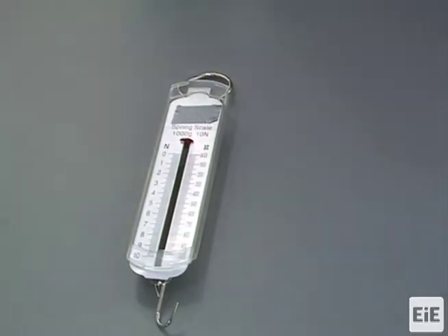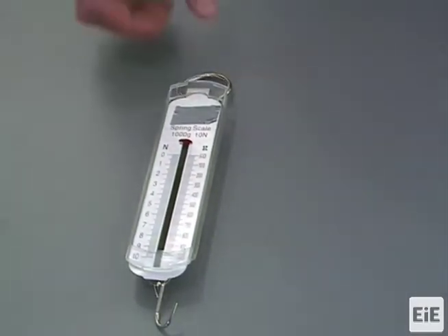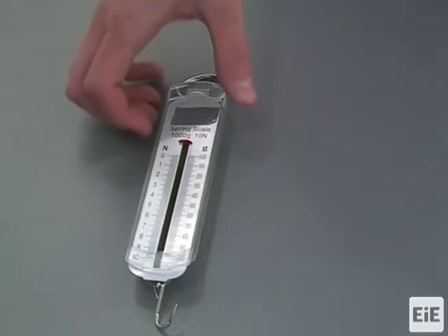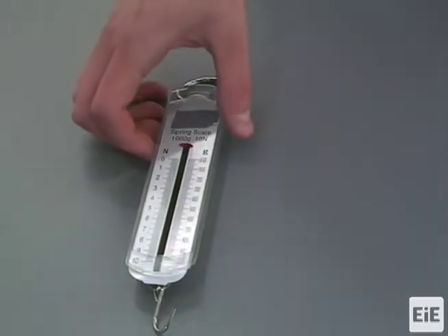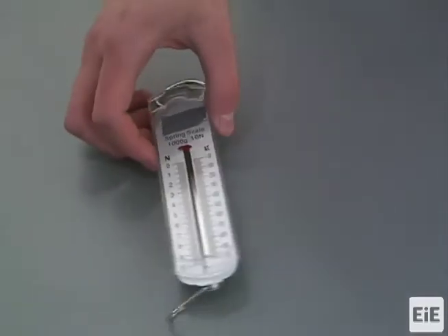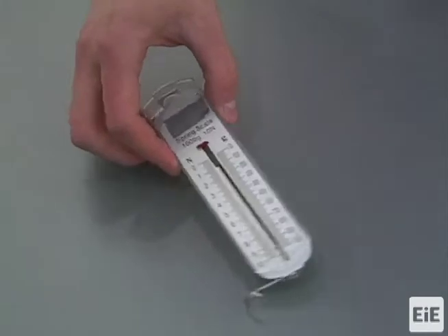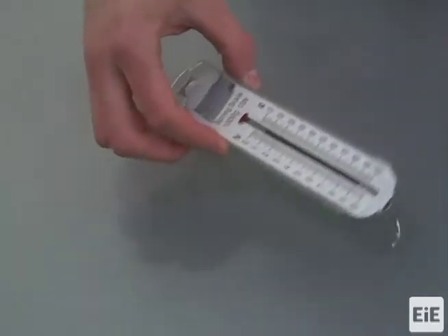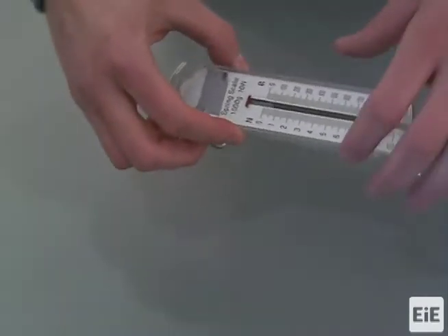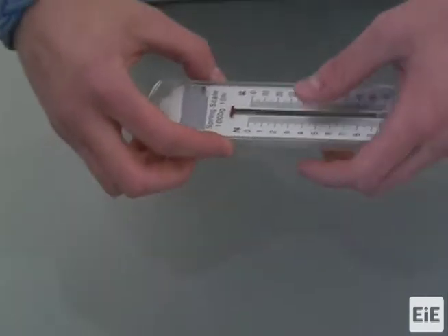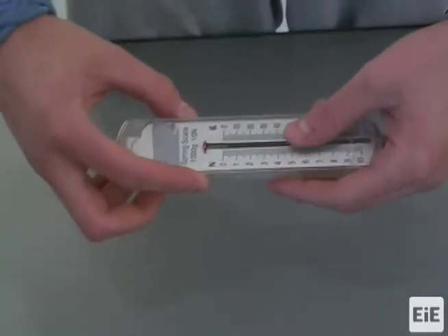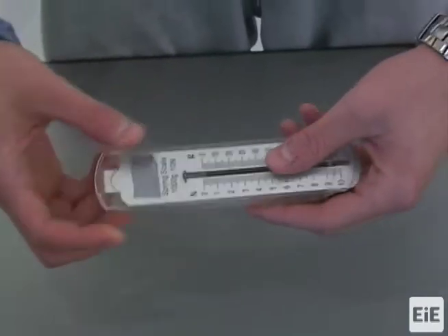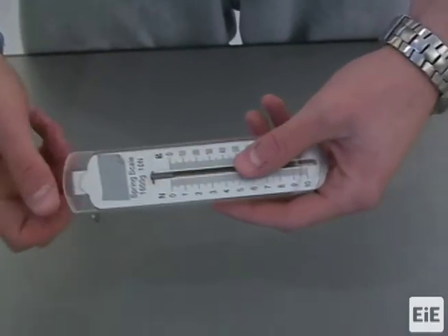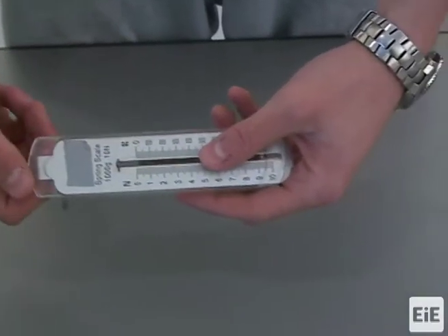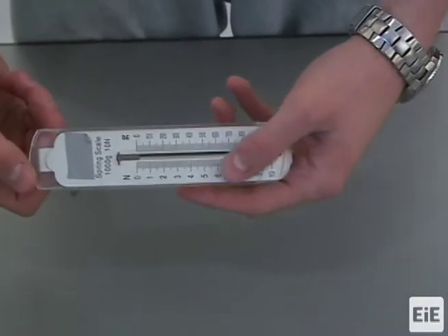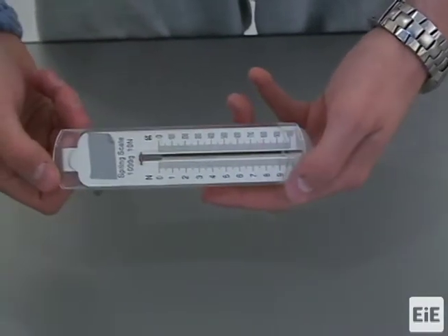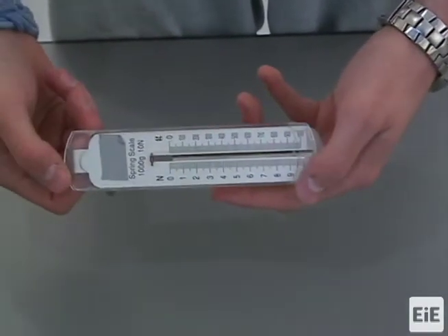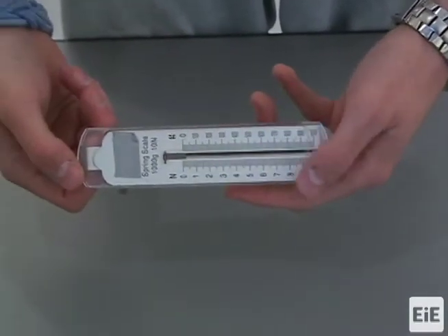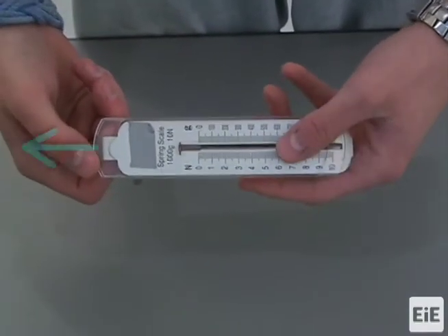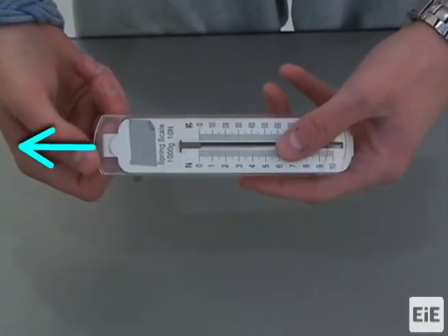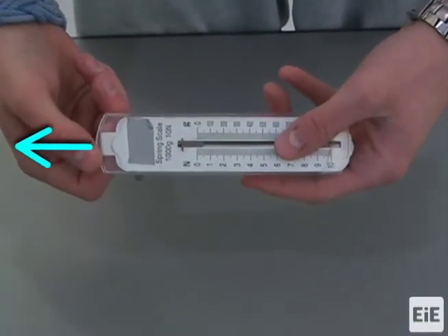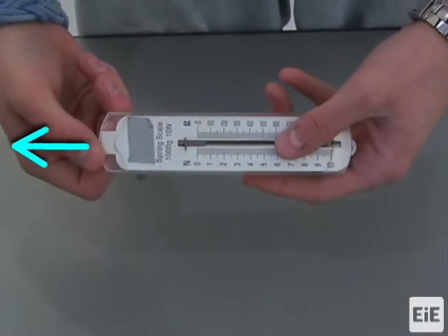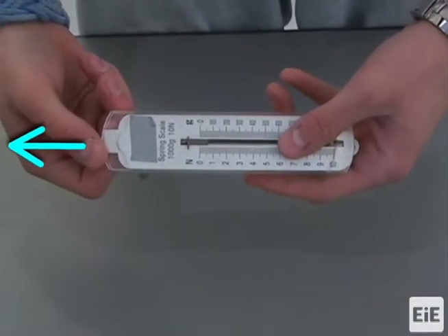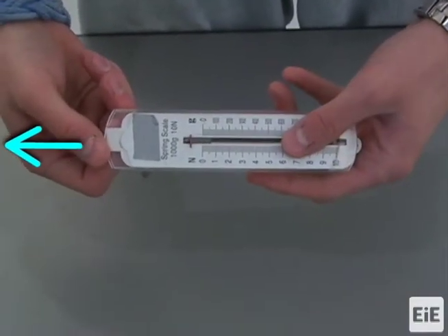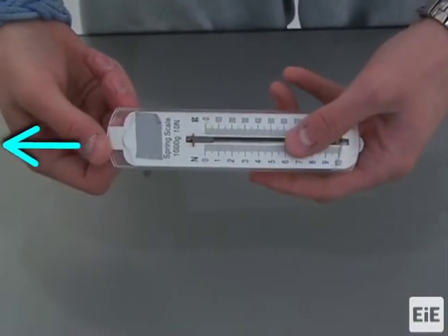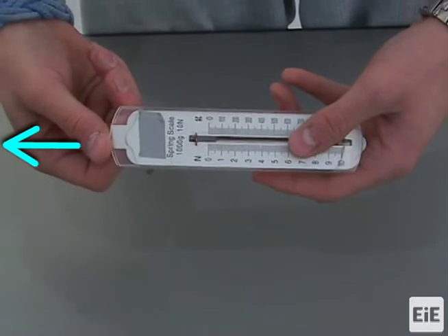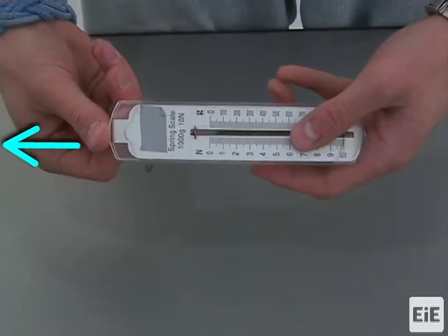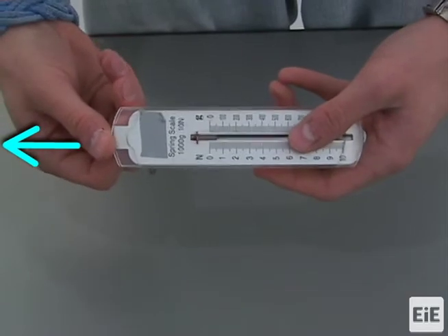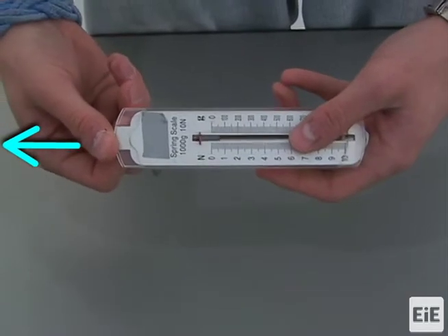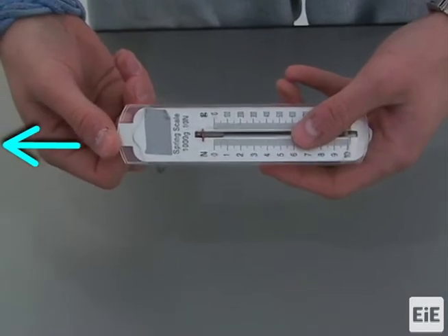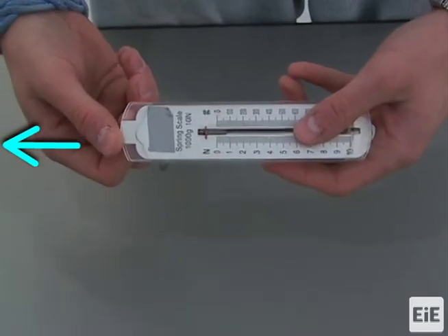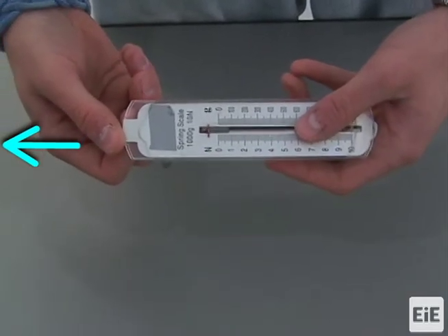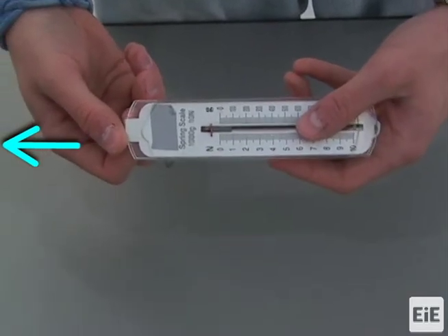For this second spring scale, the faceplate is being pulled outward or raised to align the red tab with the zero line.